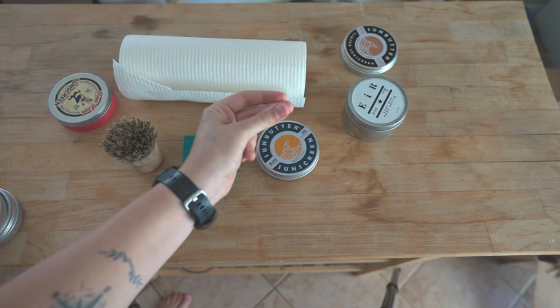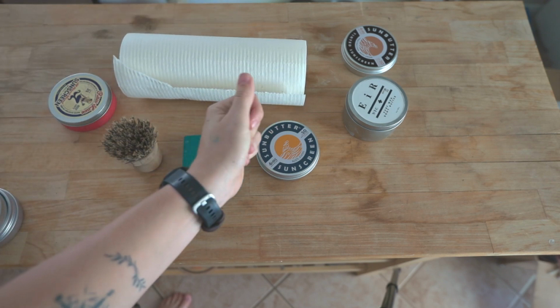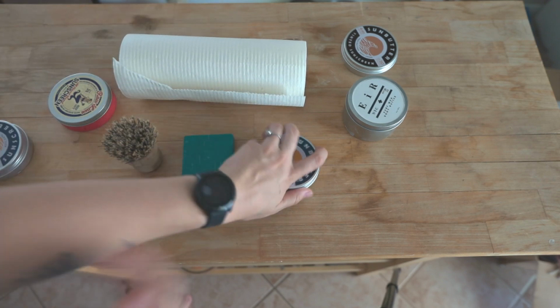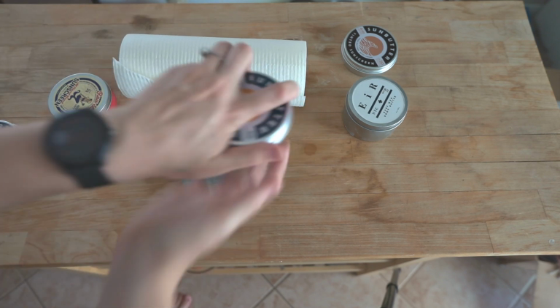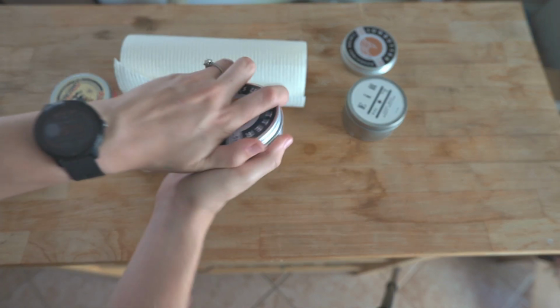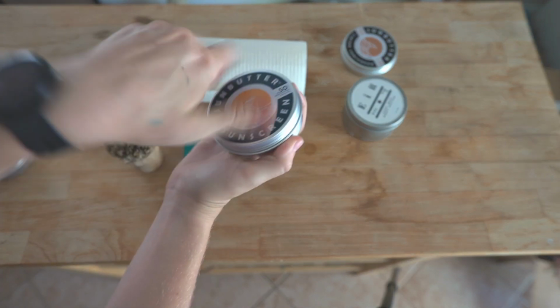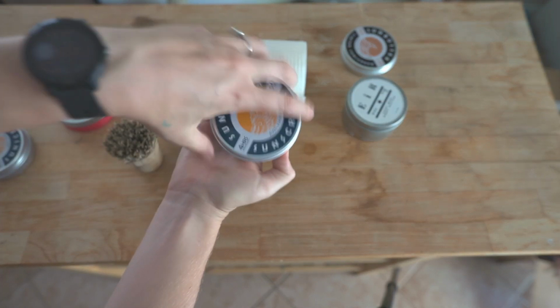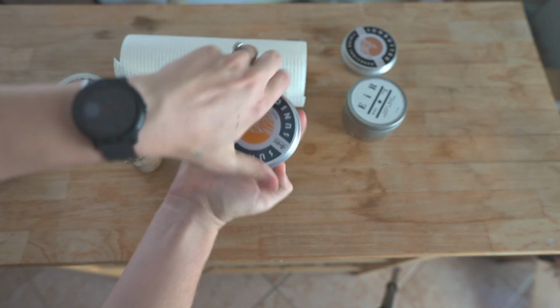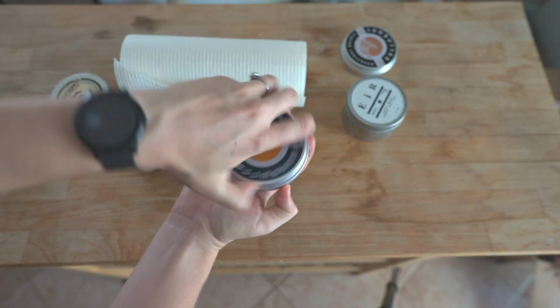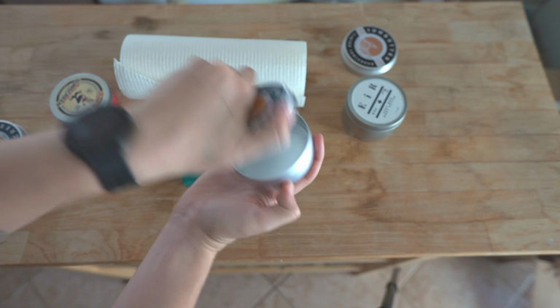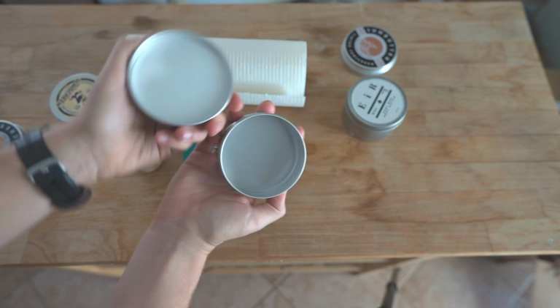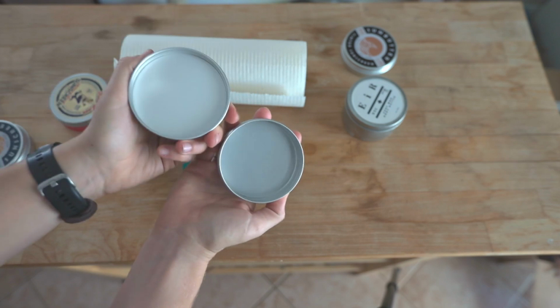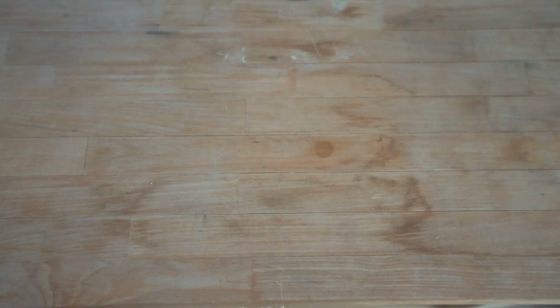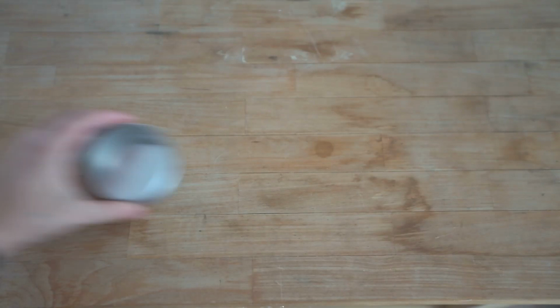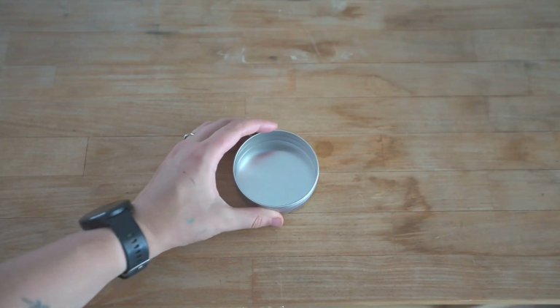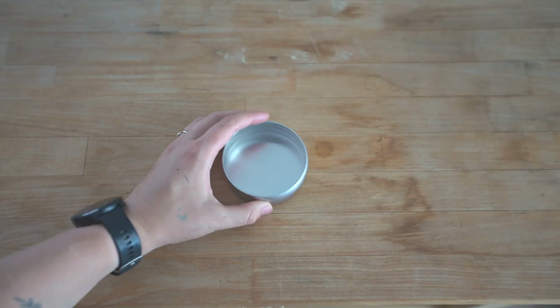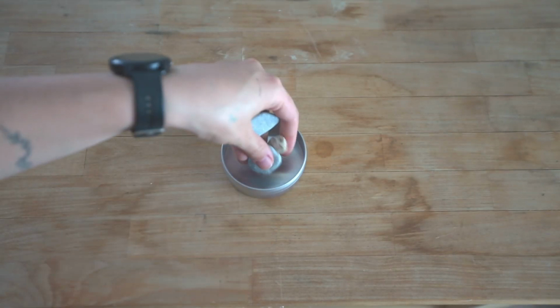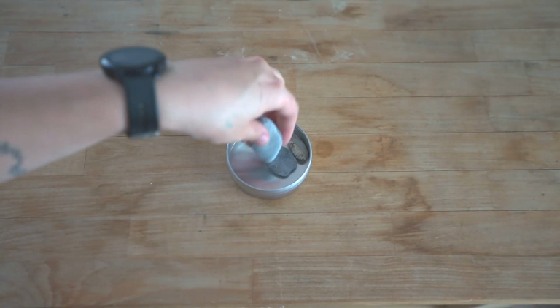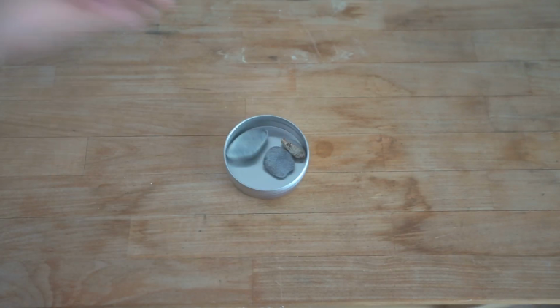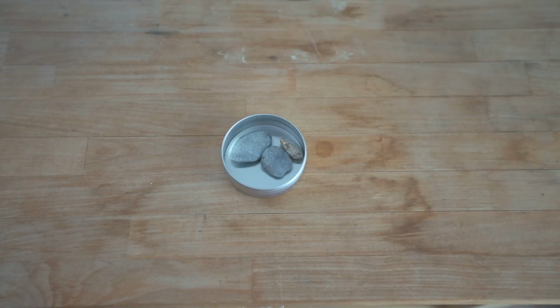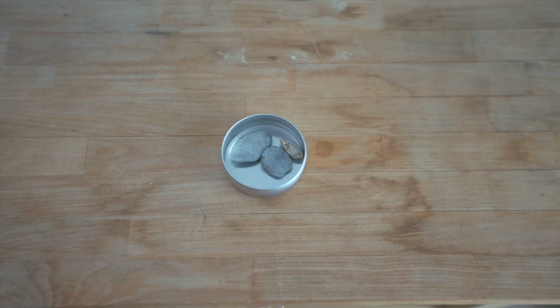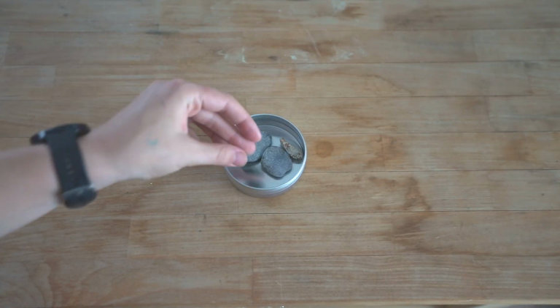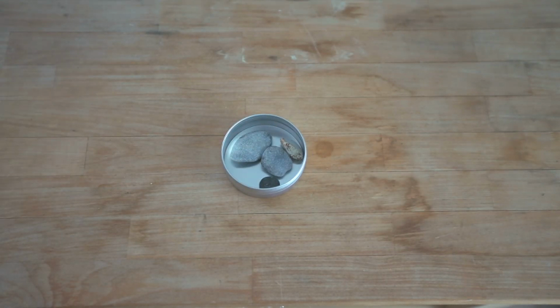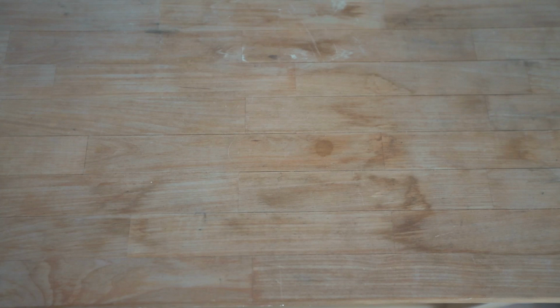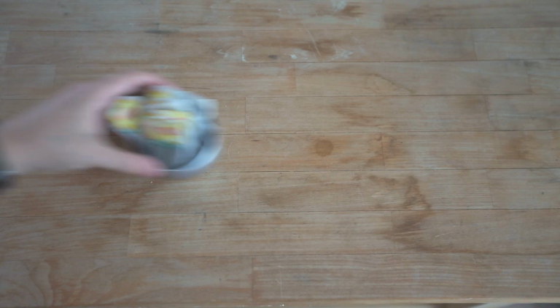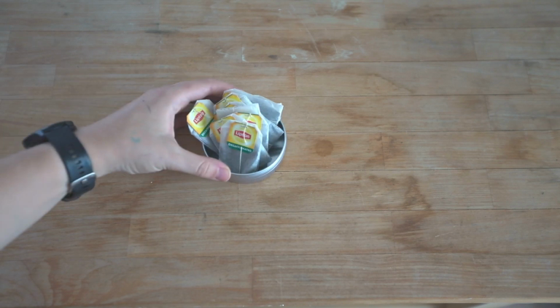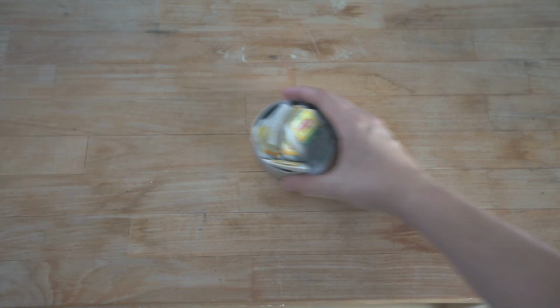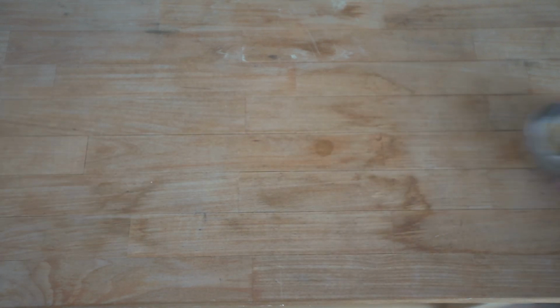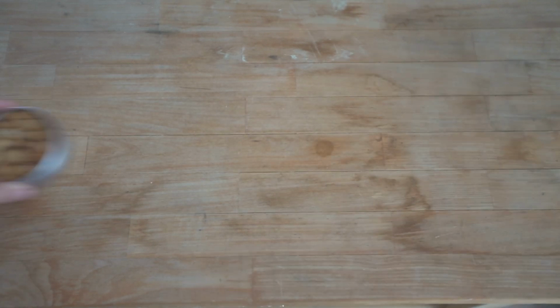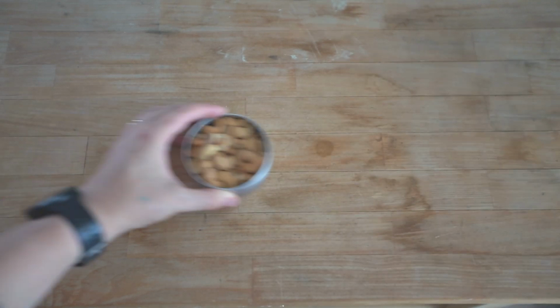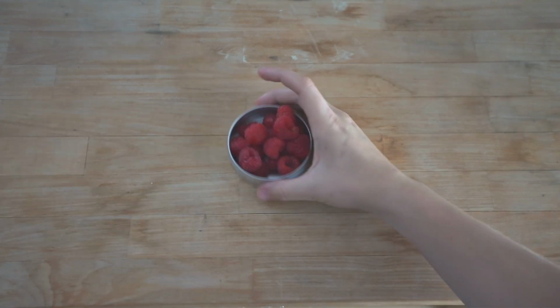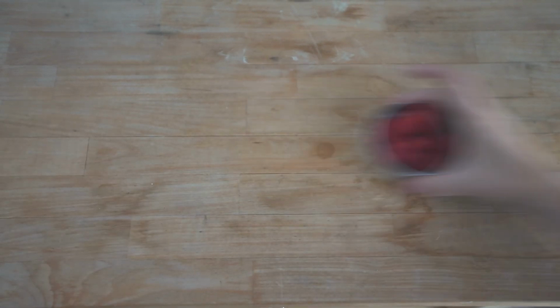These tins are great for just about anything. I love to use them for camping, so taking along little treasures with me or packing anything like tea, nuts, berries, trail mix, coffee — you name it.